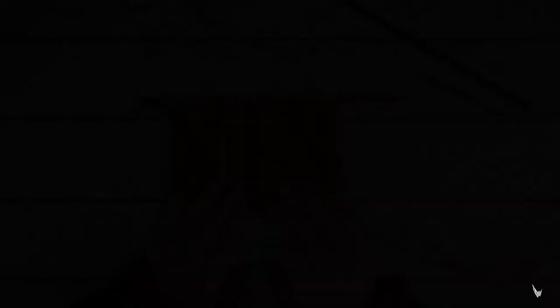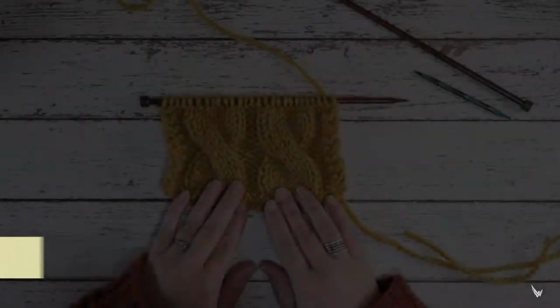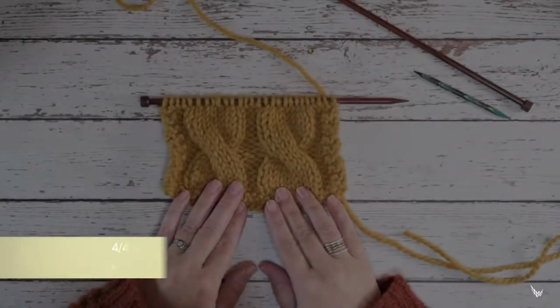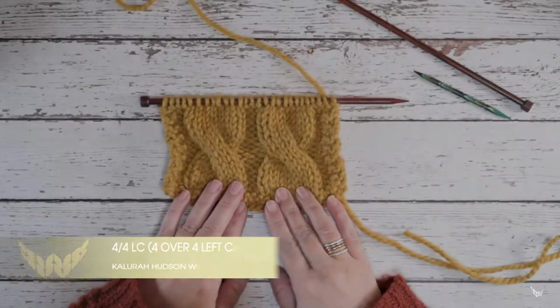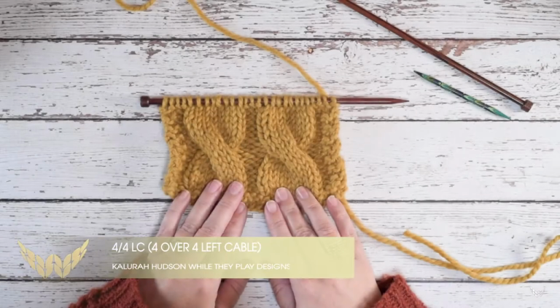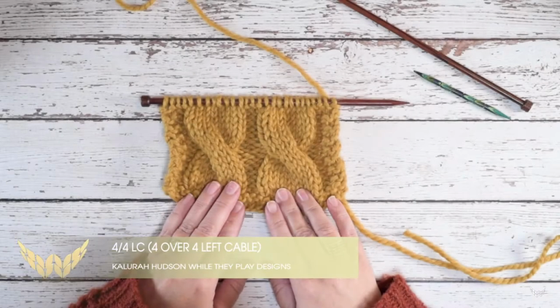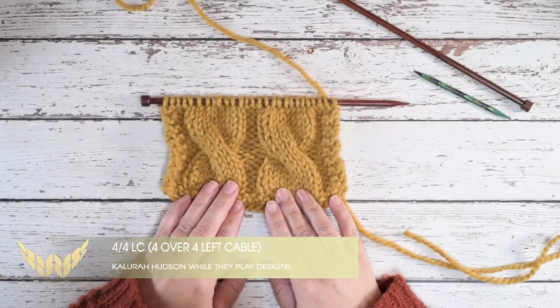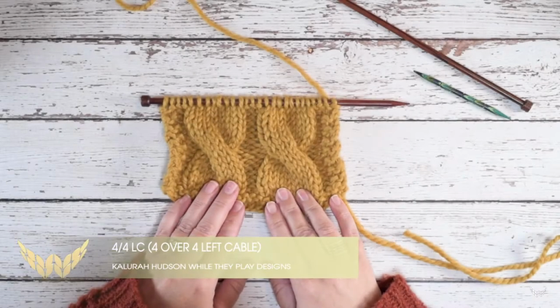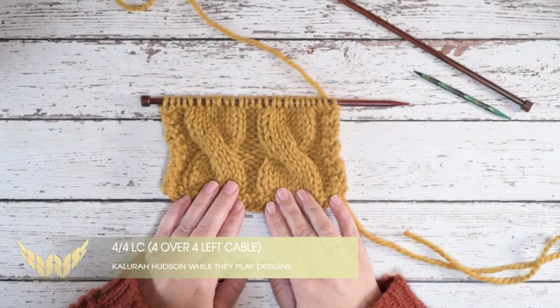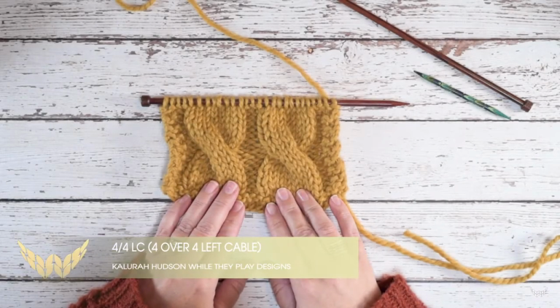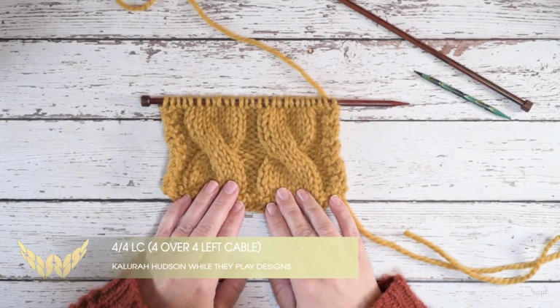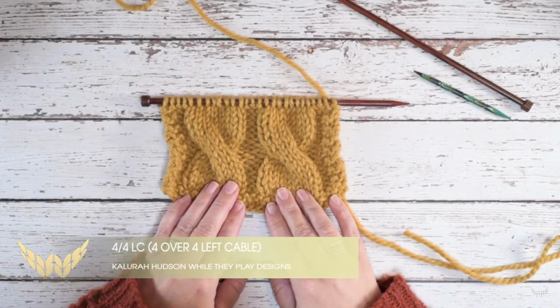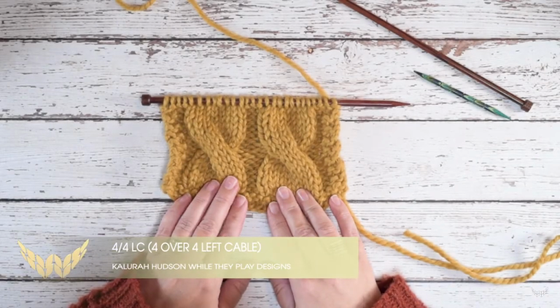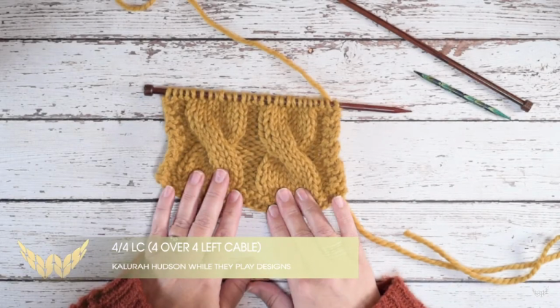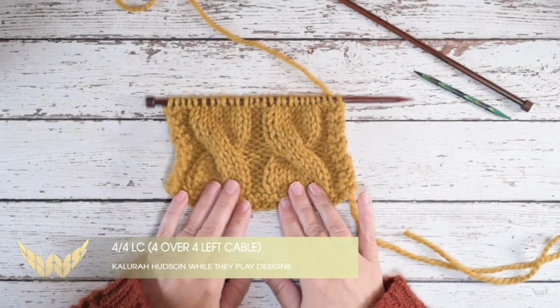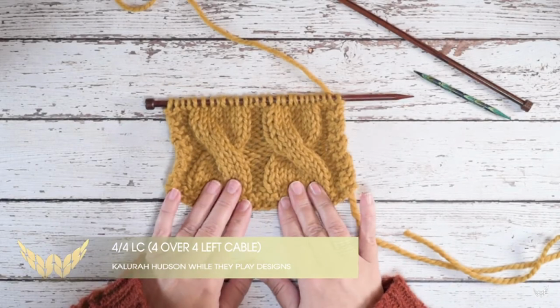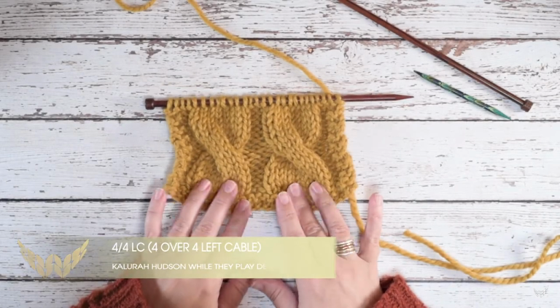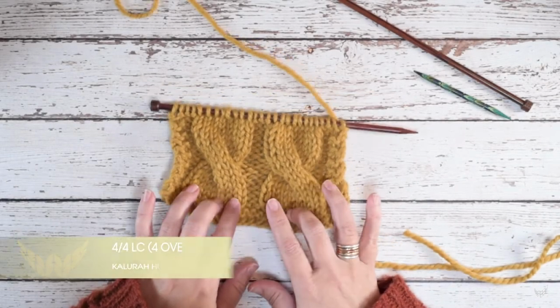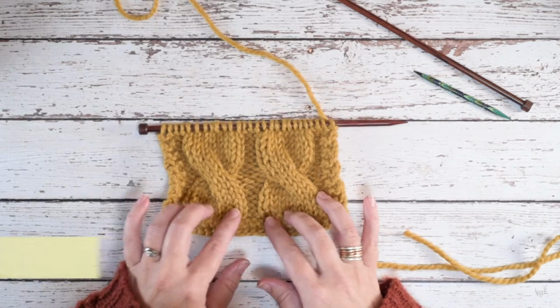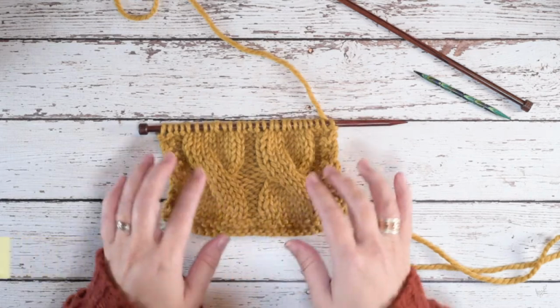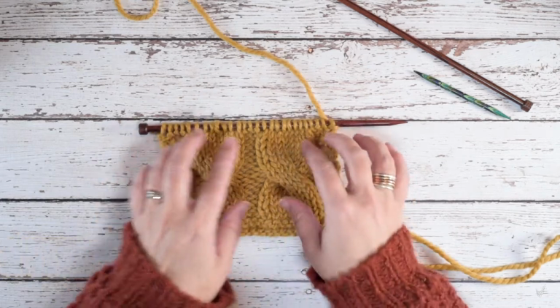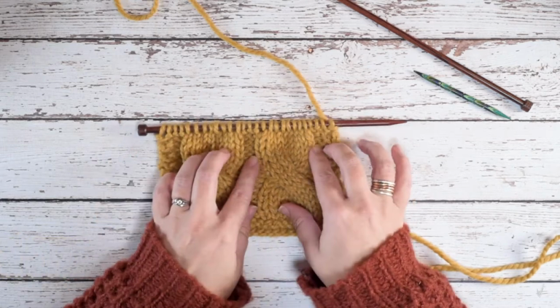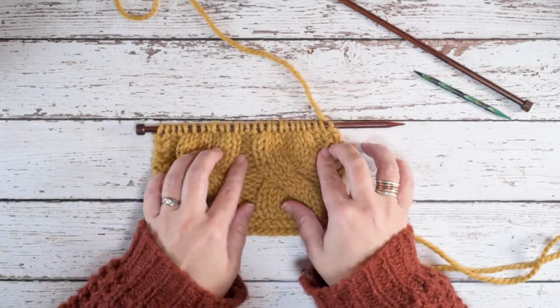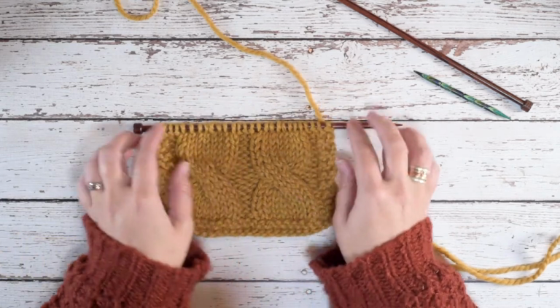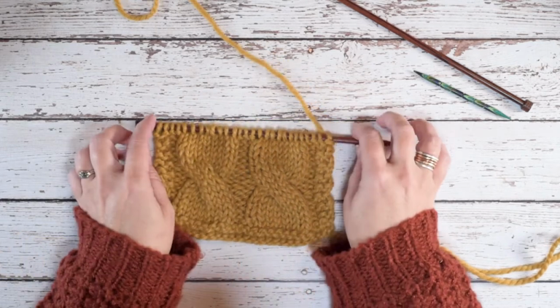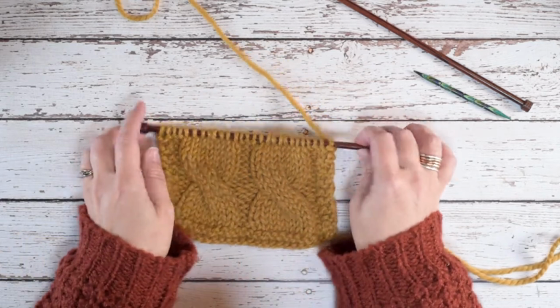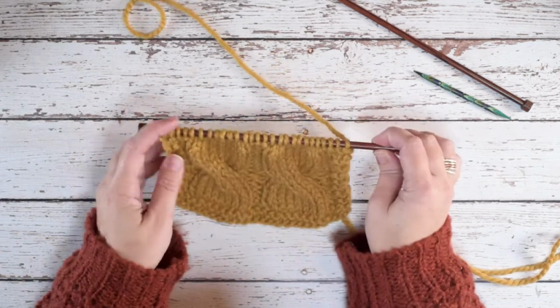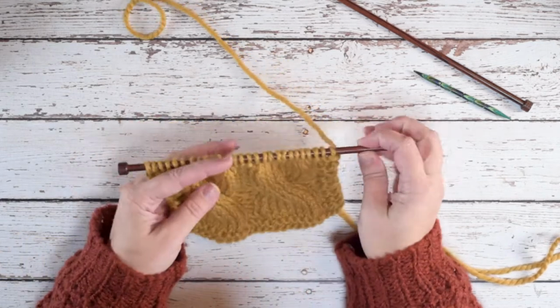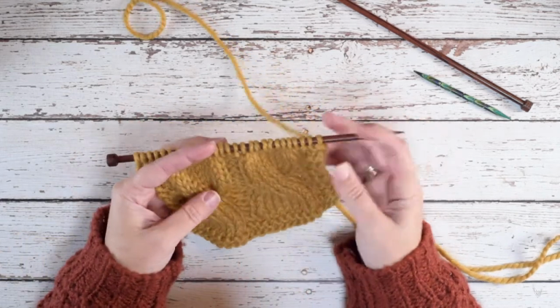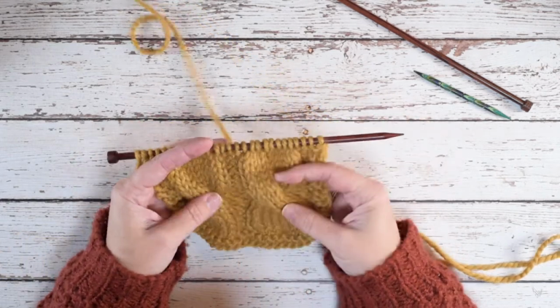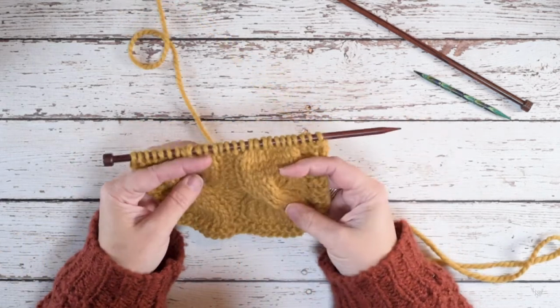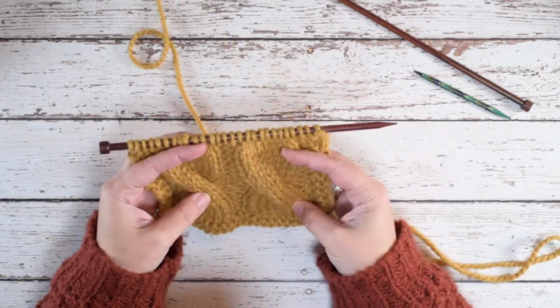Hi guys, this is Calera Hedson of While They Play Designs, and in today's video I'm going to be showing you how to create a 4 over 4 LC.